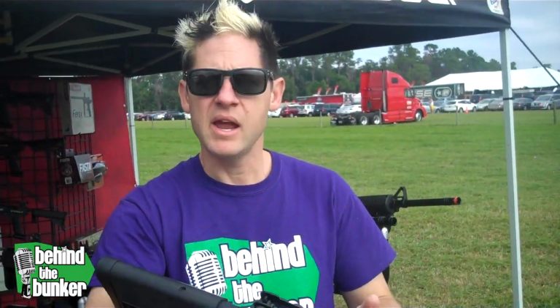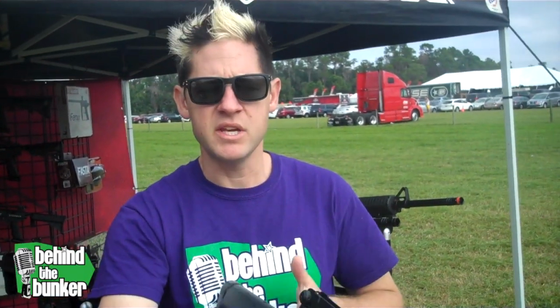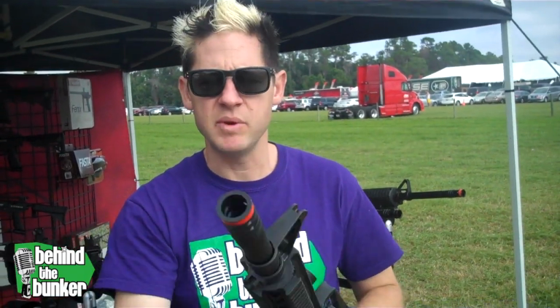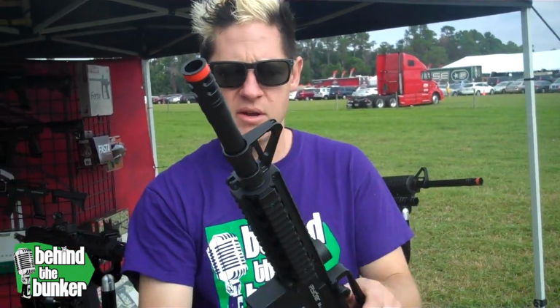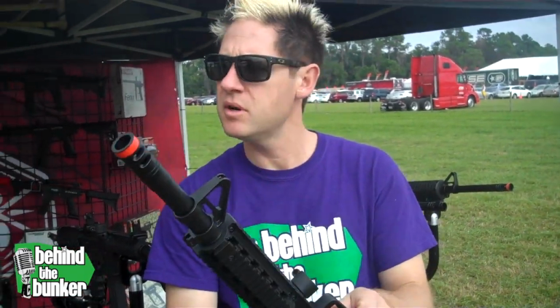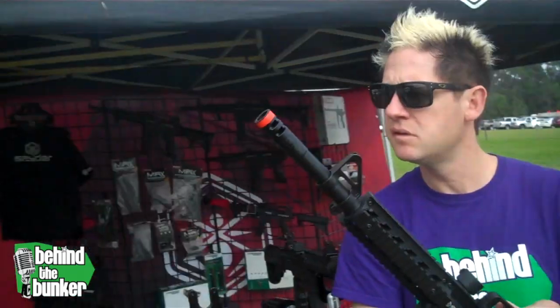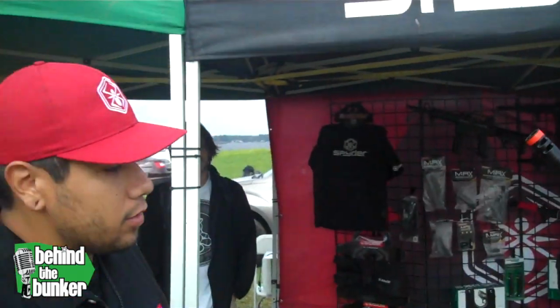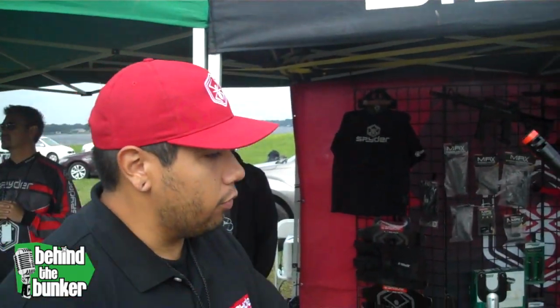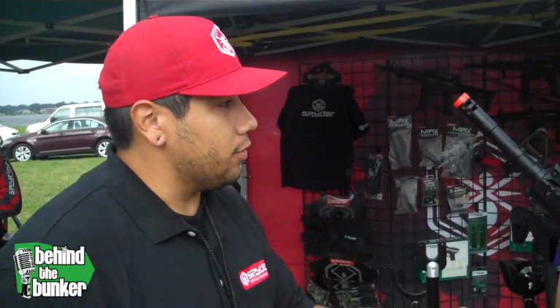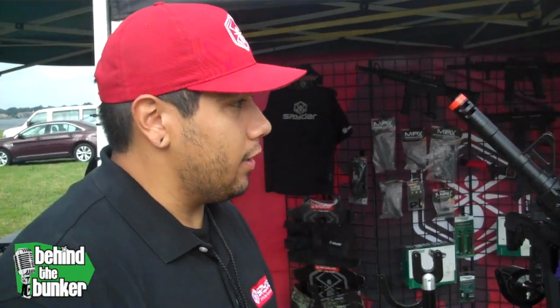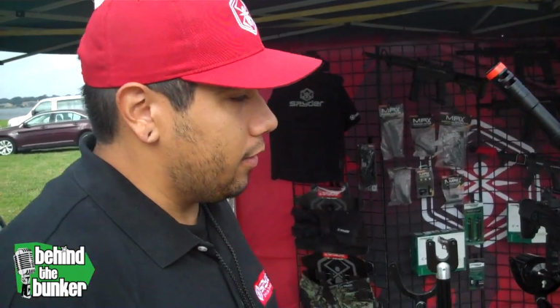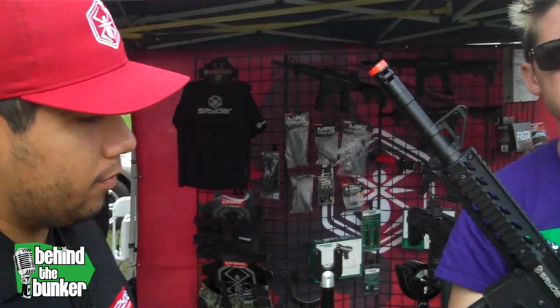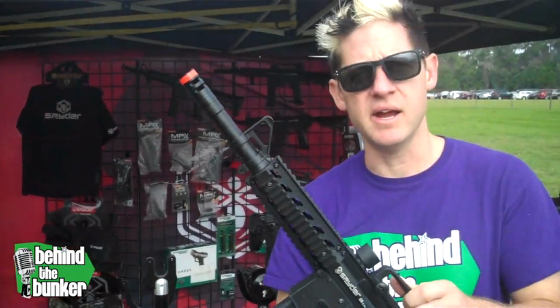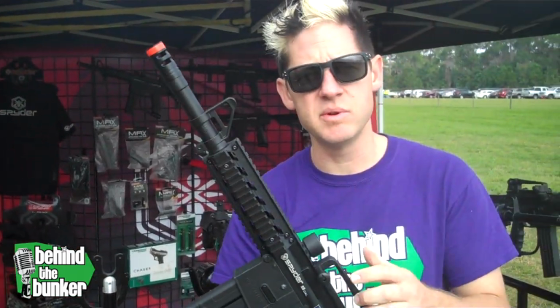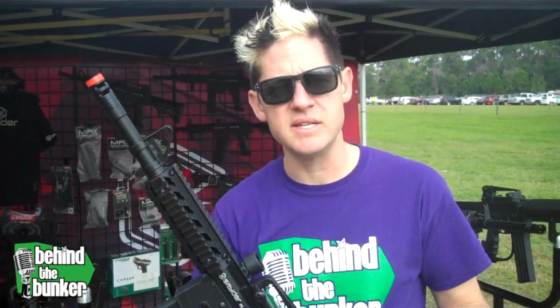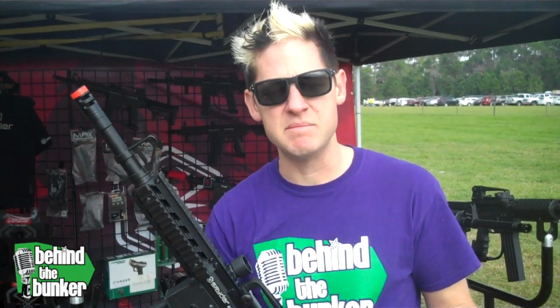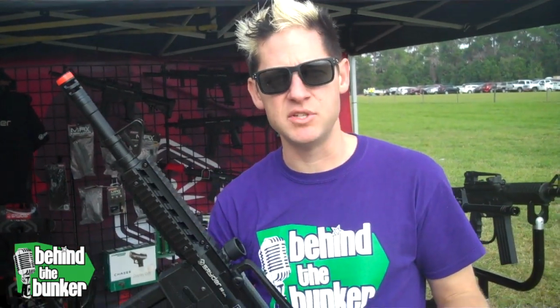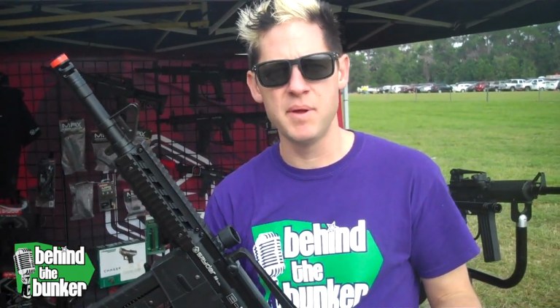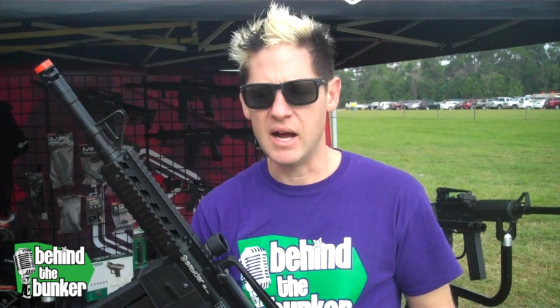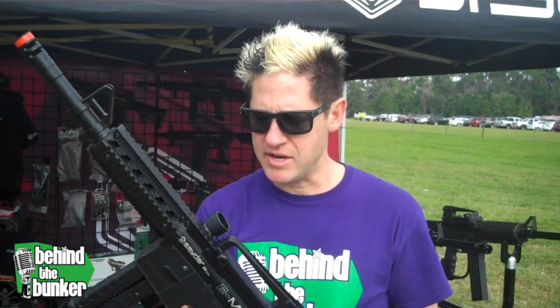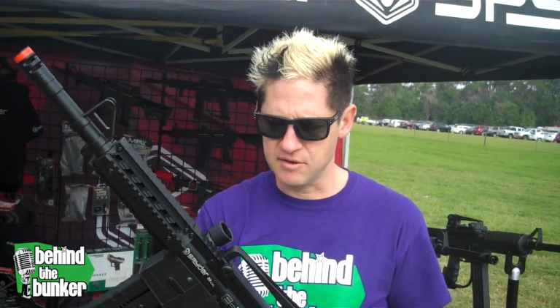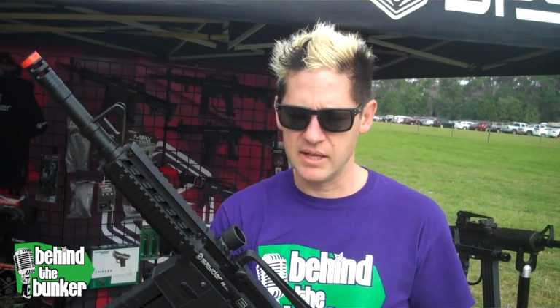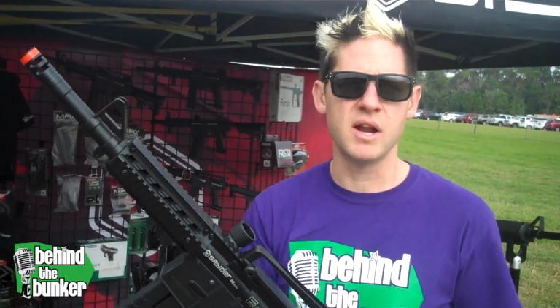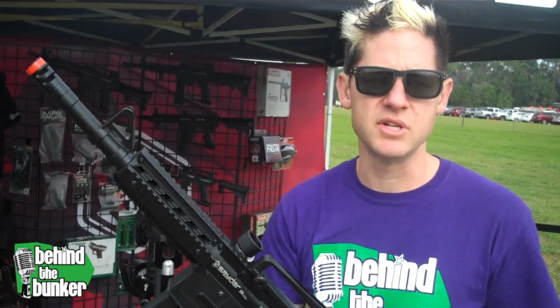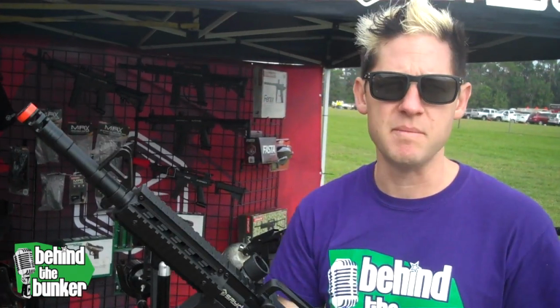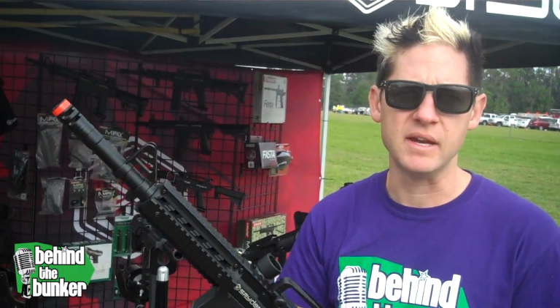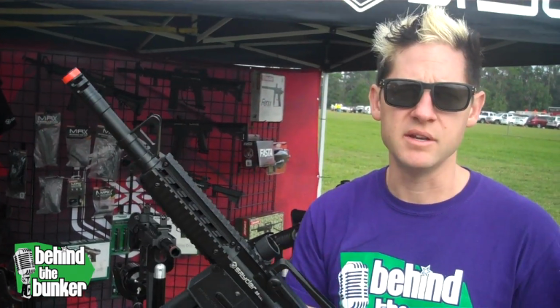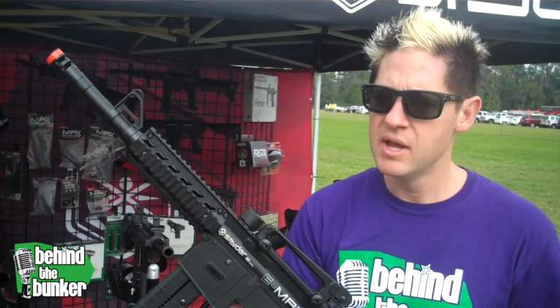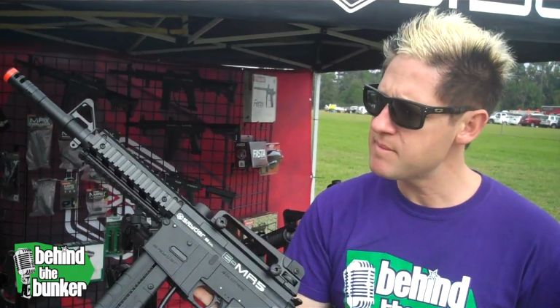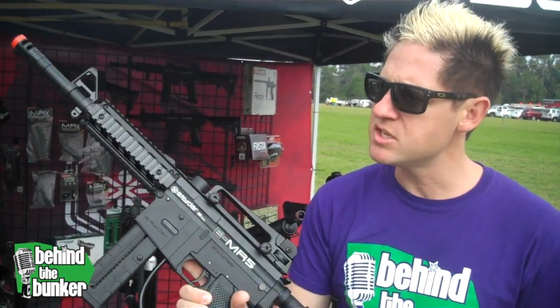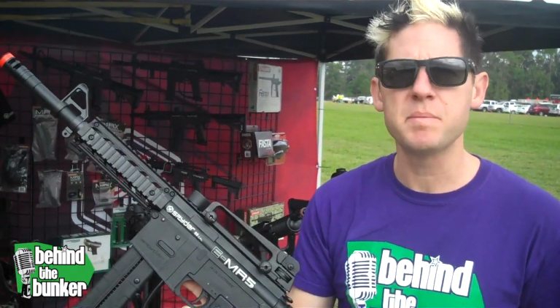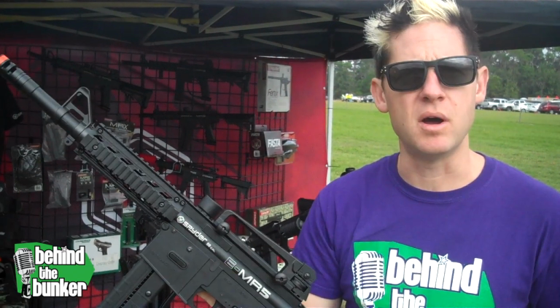And what are these going to retail out for? This one will retail for $299. So you're really not taking that much of a jump and you're getting a full electronic version of a mag fed gun. So check them out guys, Spyder Paintball.